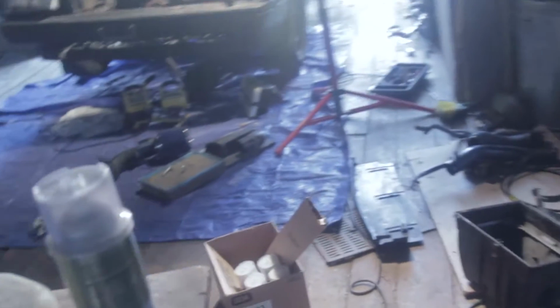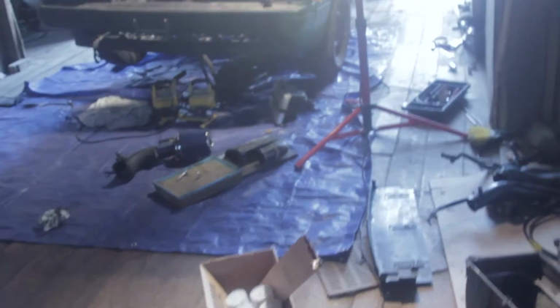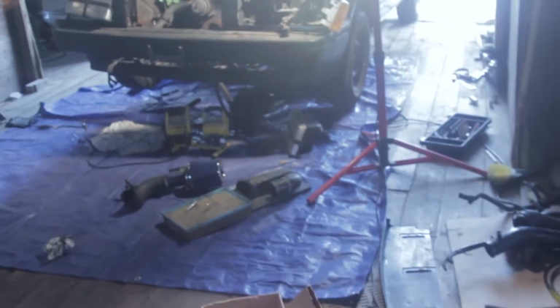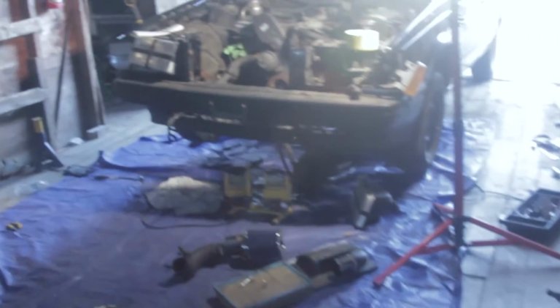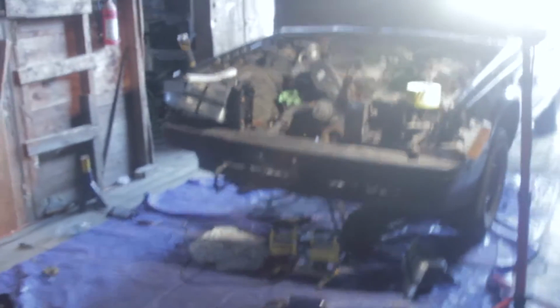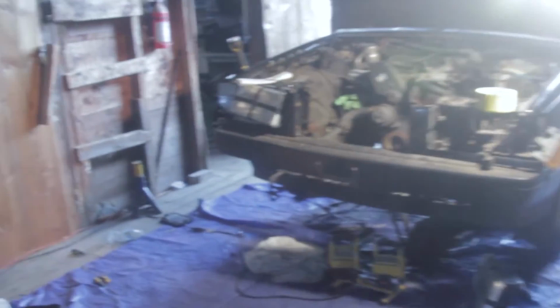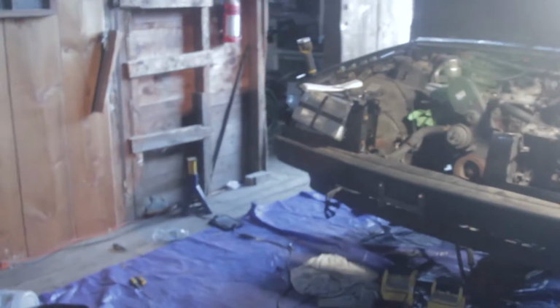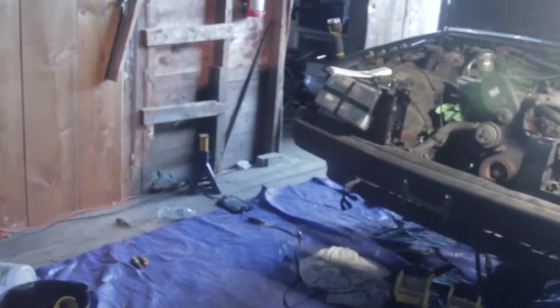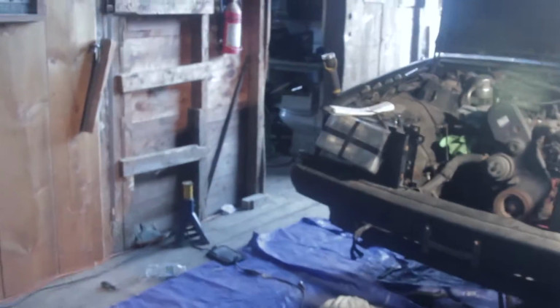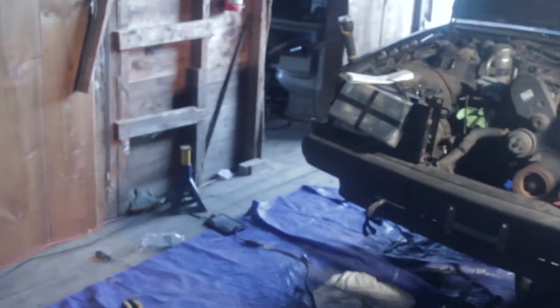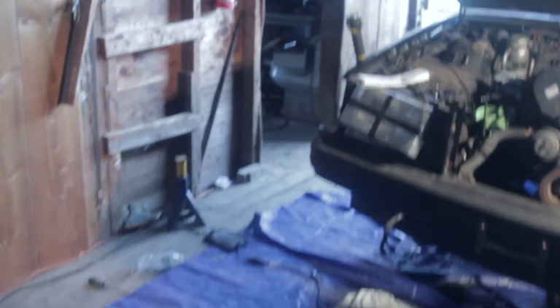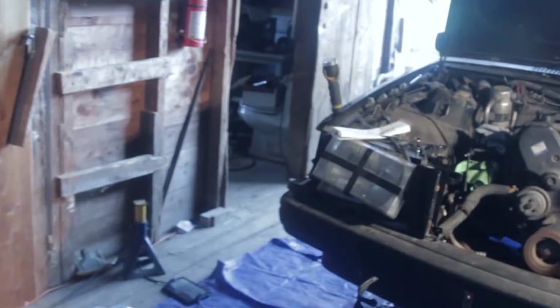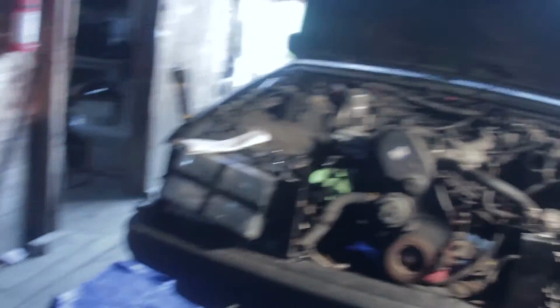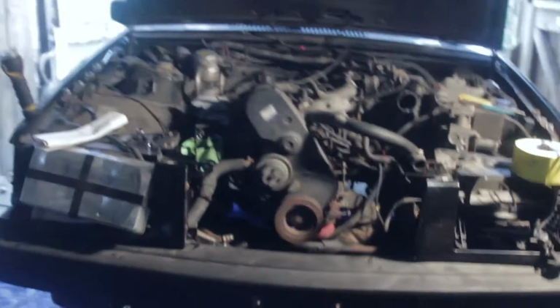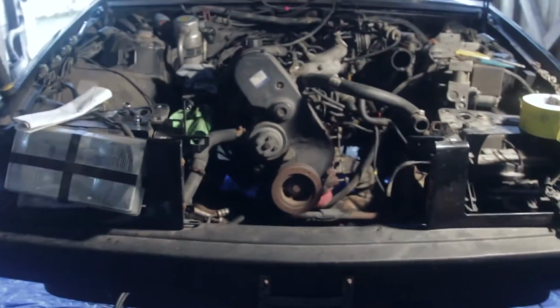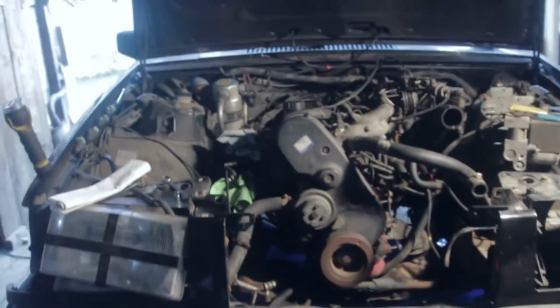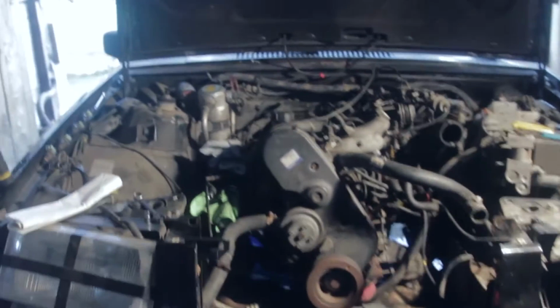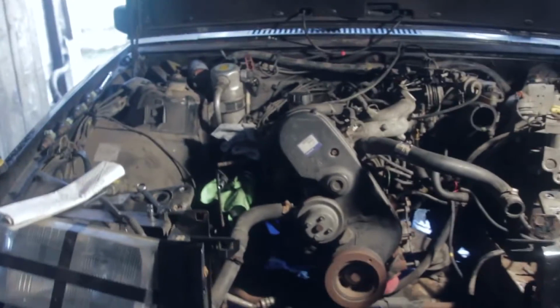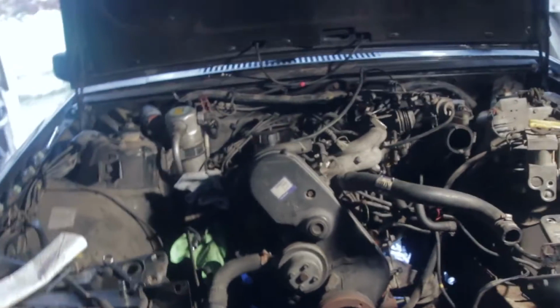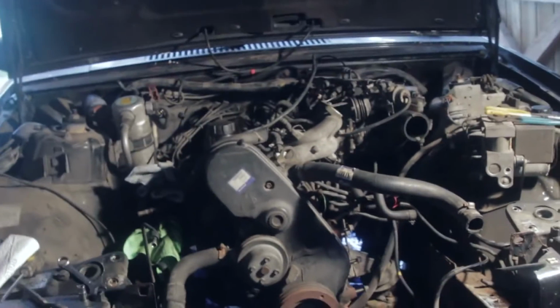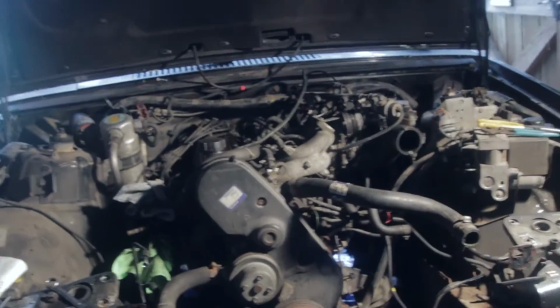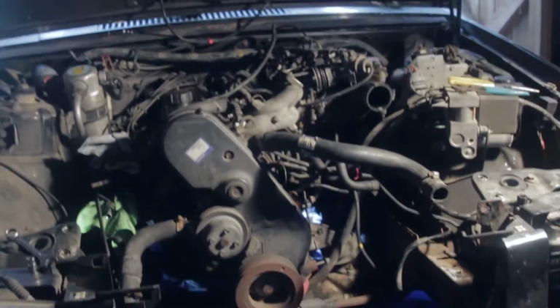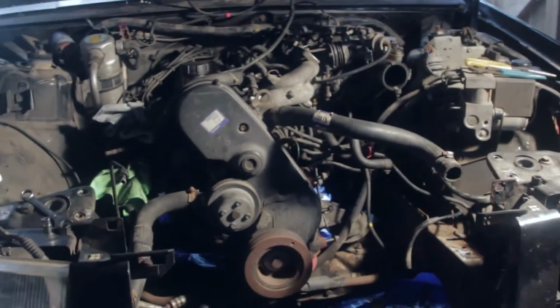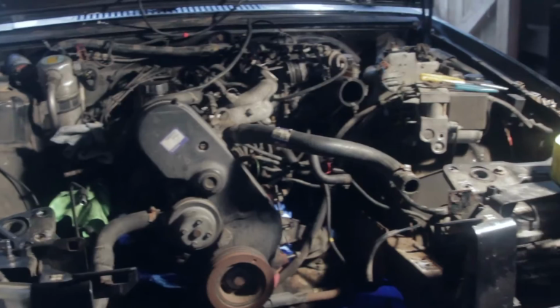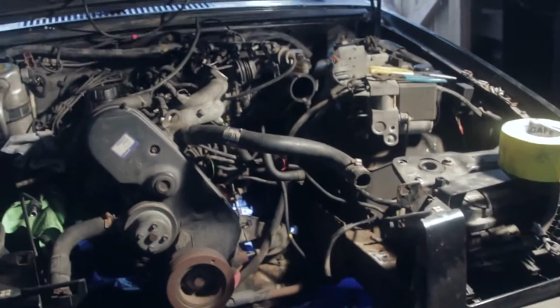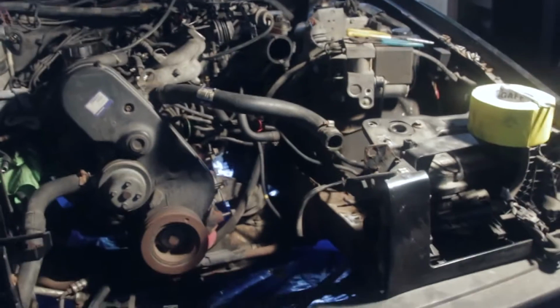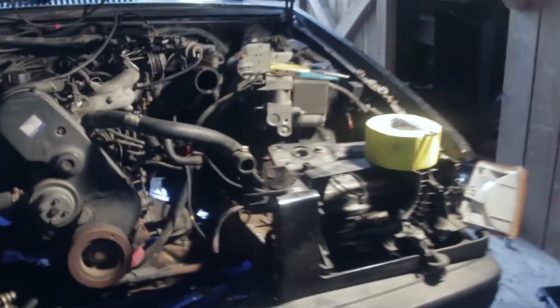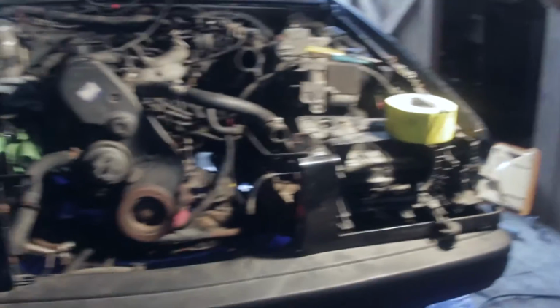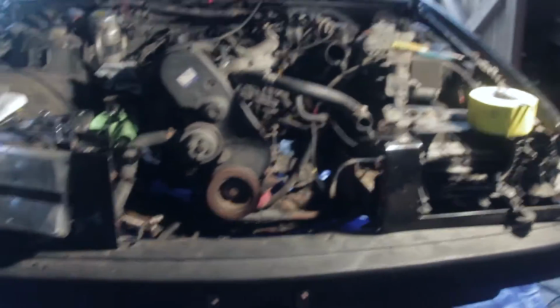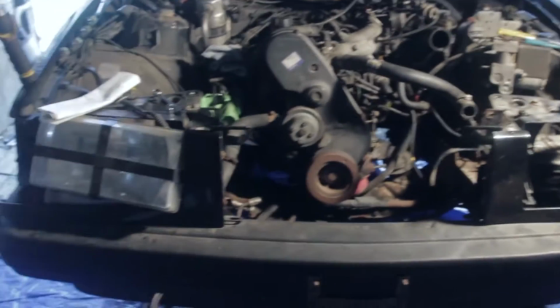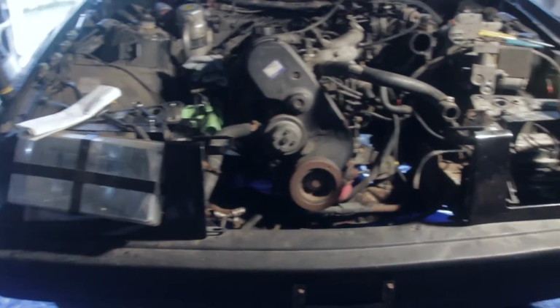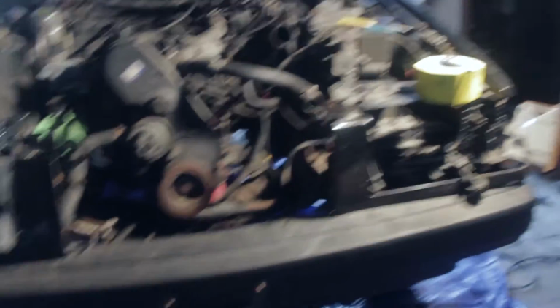It's day 3 now of the swap. Hopefully I'm going to get the engine out of this thing today and all the brake lines out, then bring the sedan in and start pulling that thing apart.